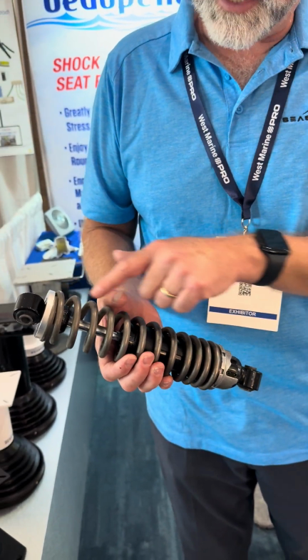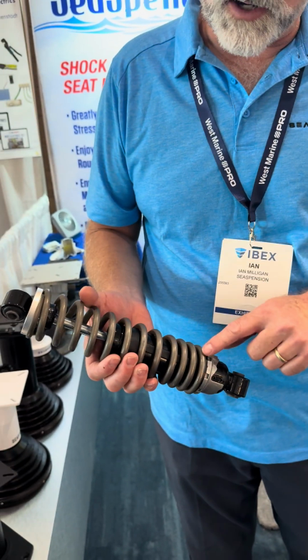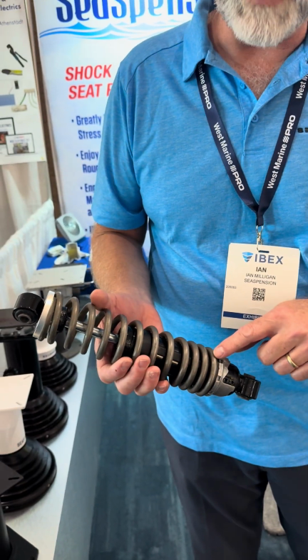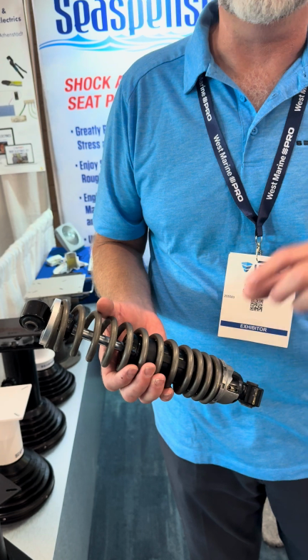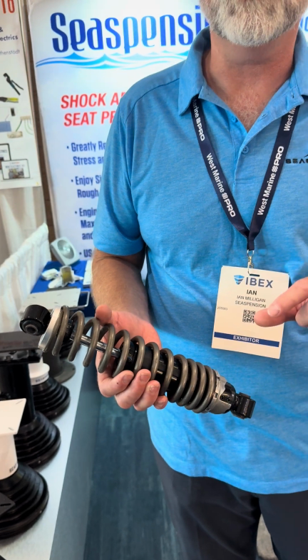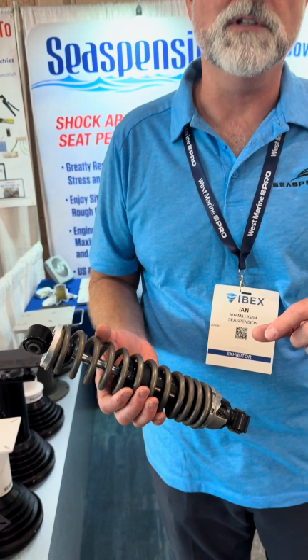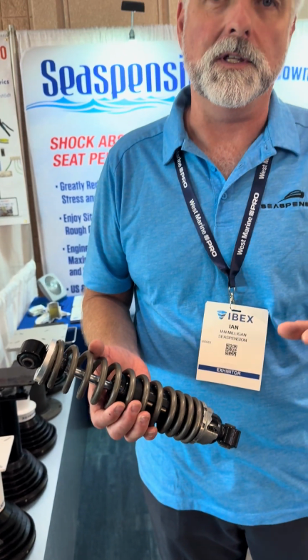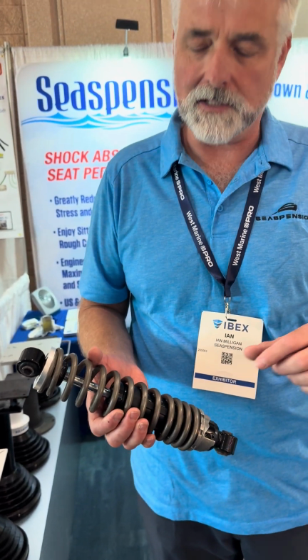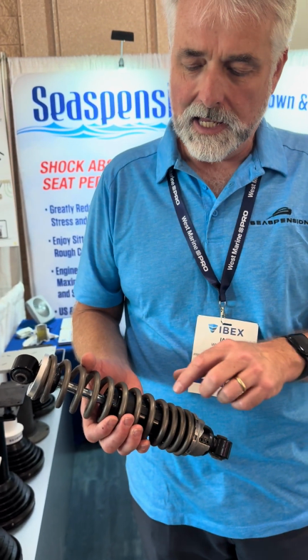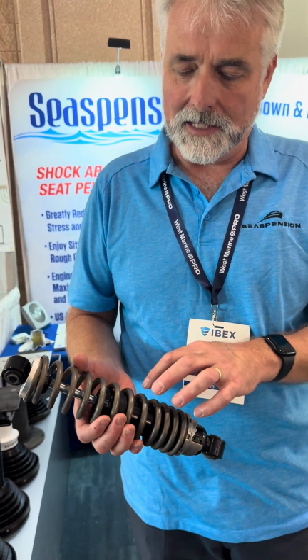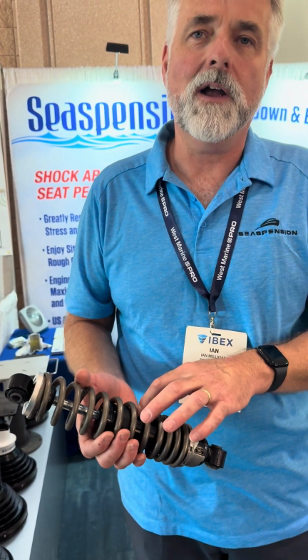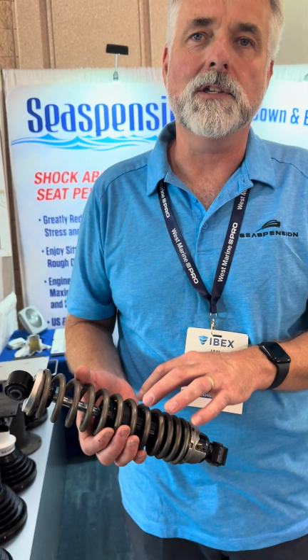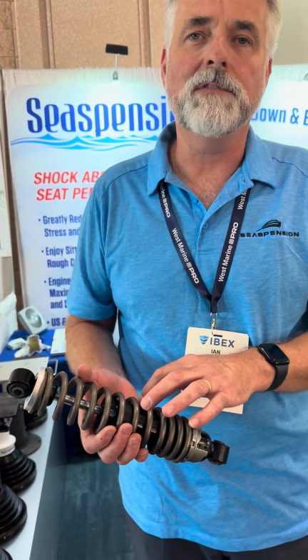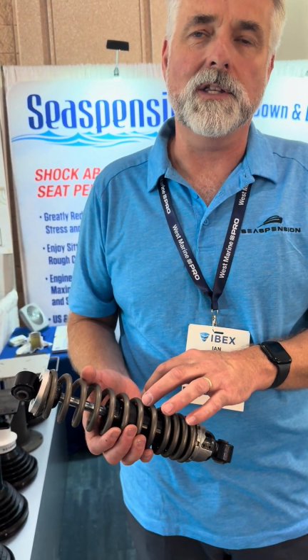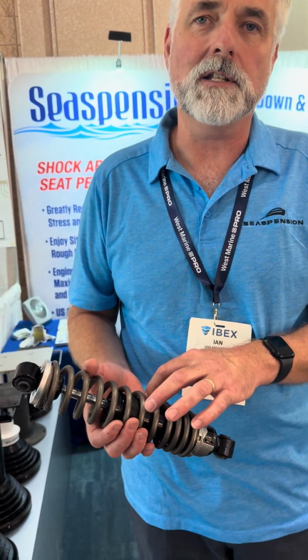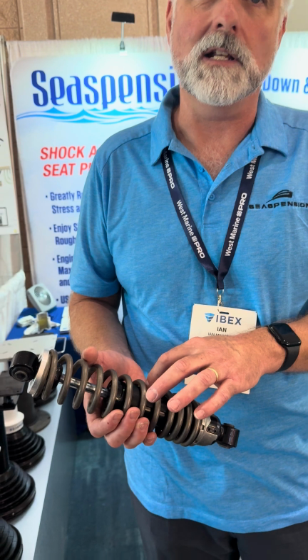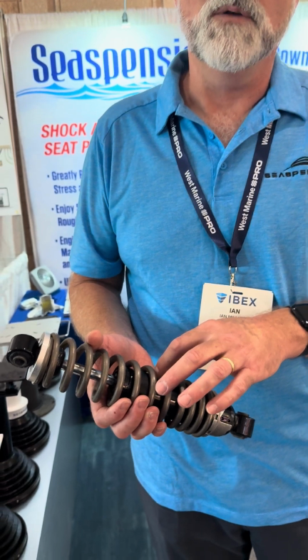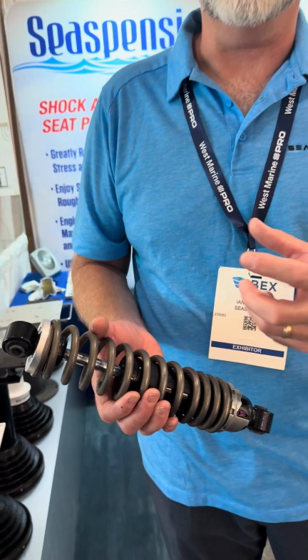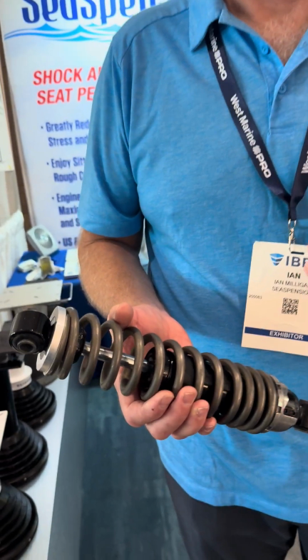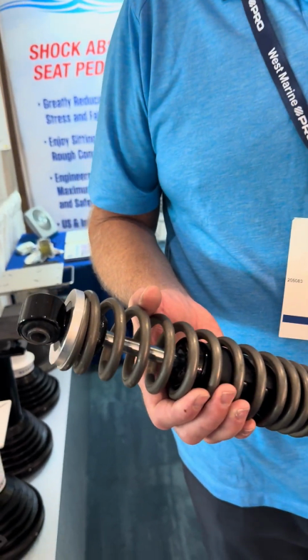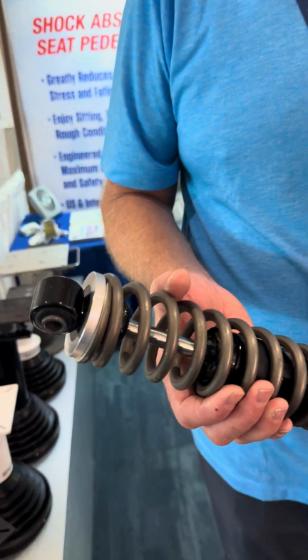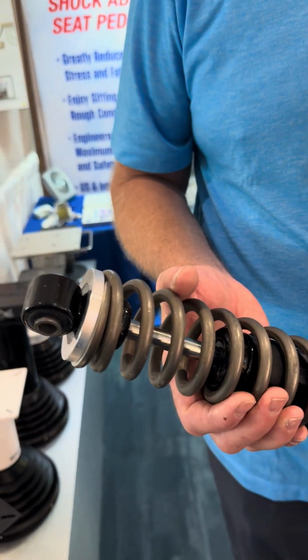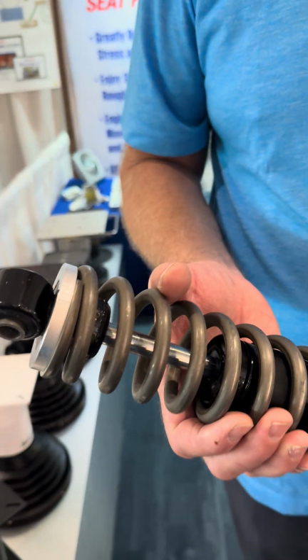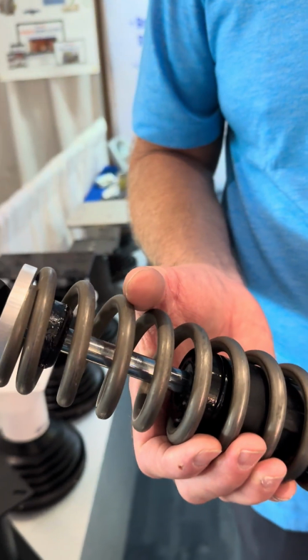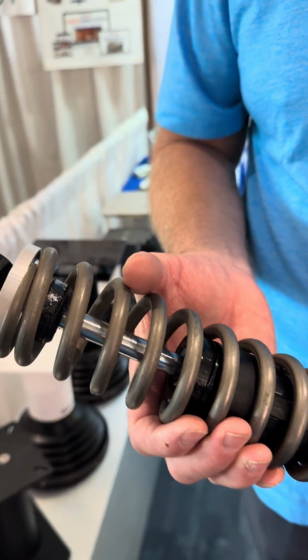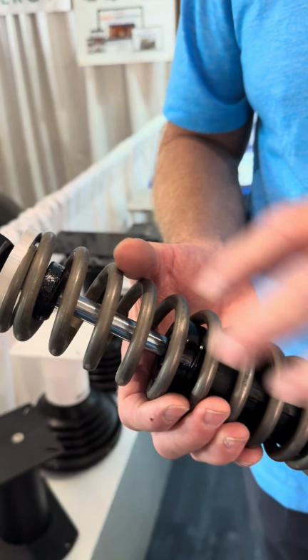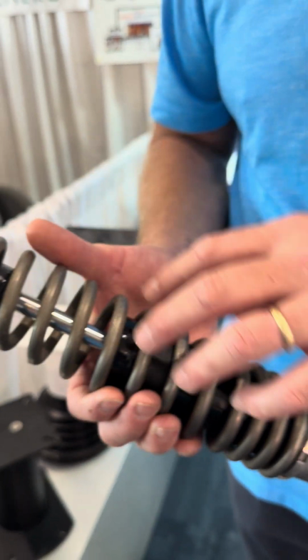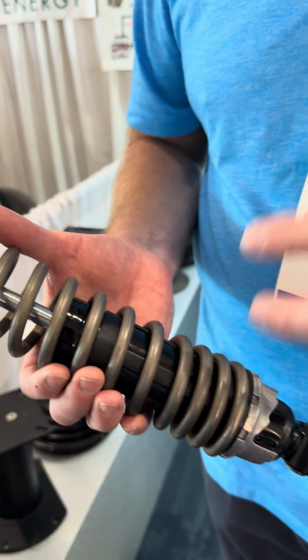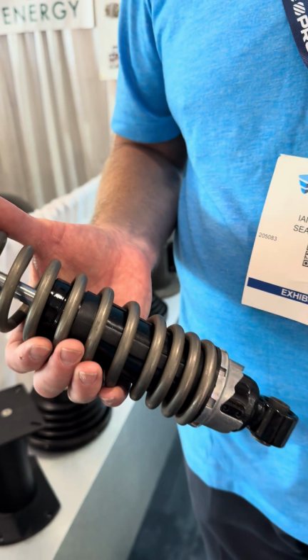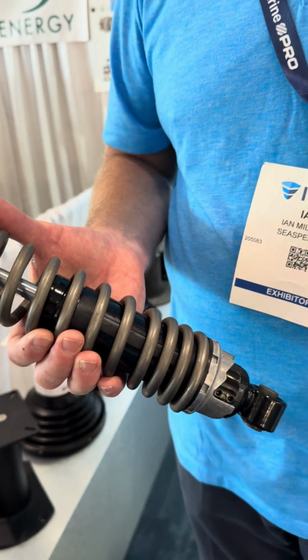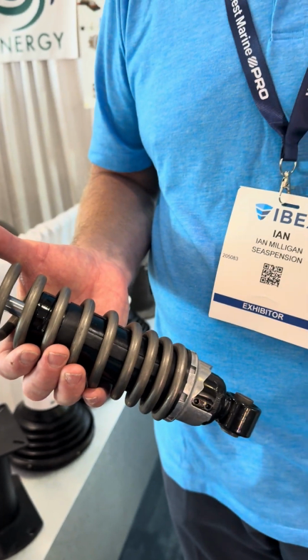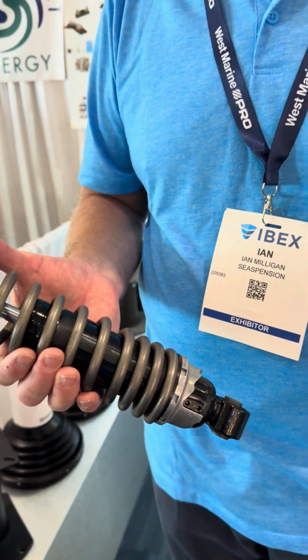The spring has a variable rate, so the first inch of travel is easier than the last inch. The damper has valving that's velocity sensitive — what that means is the harder and faster you push it, the more resistance it gives you. These two together give you a dynamic response to the waves.